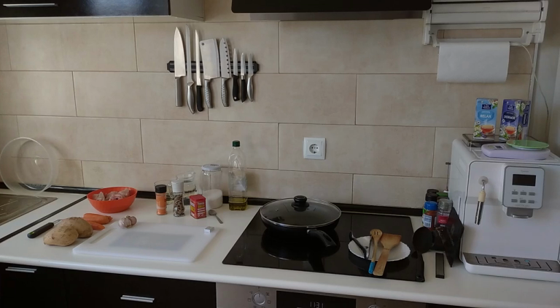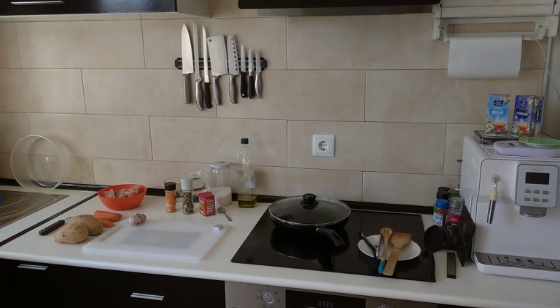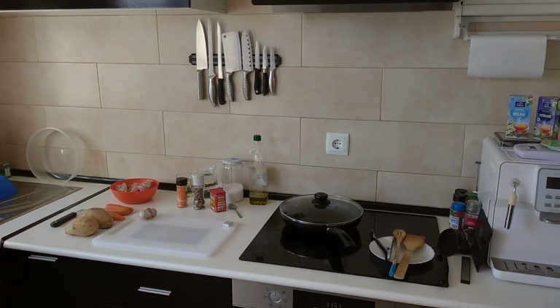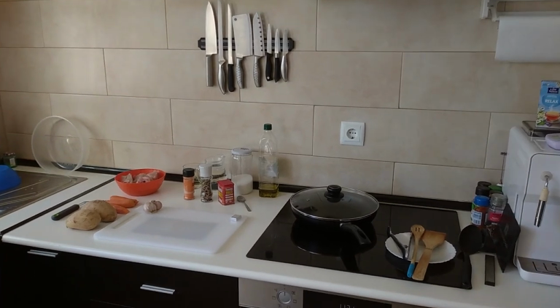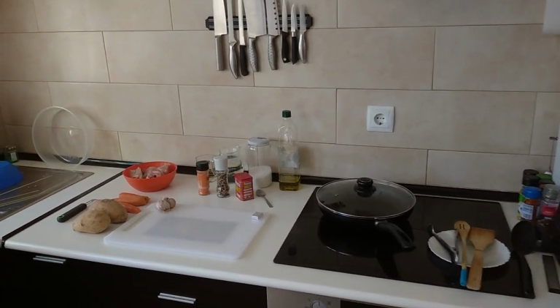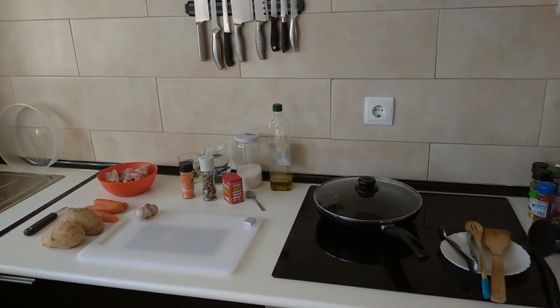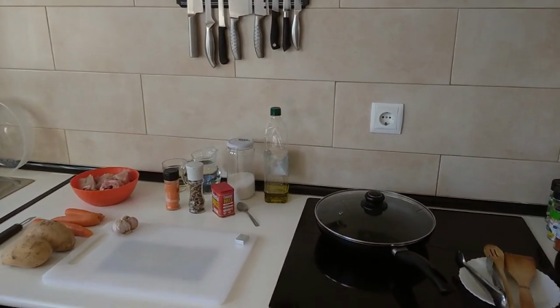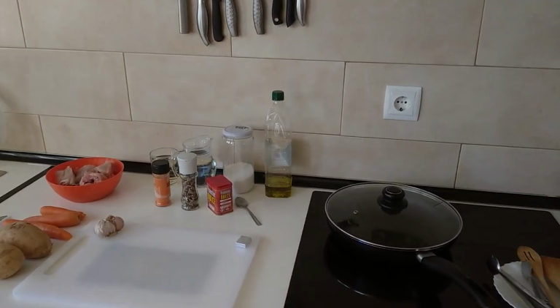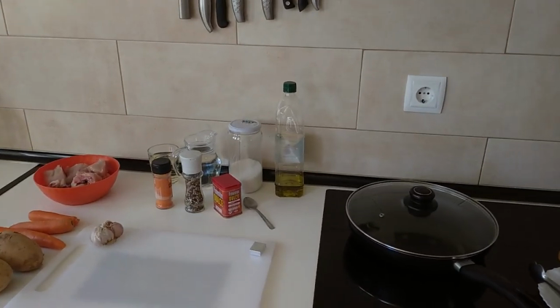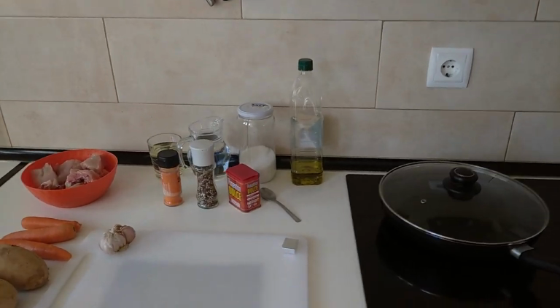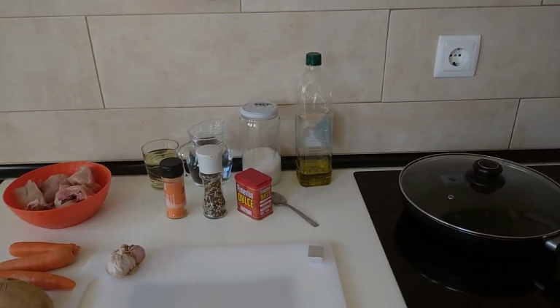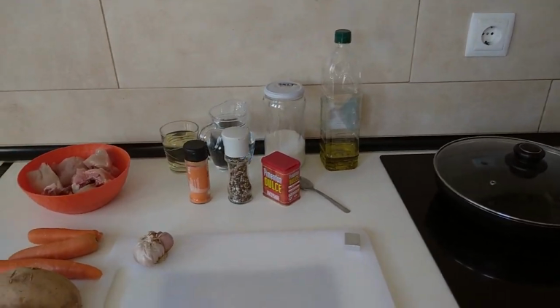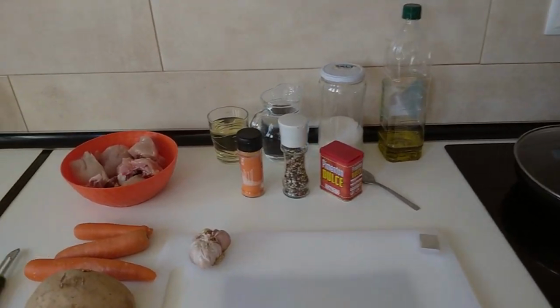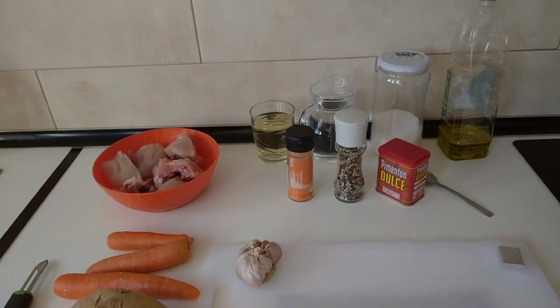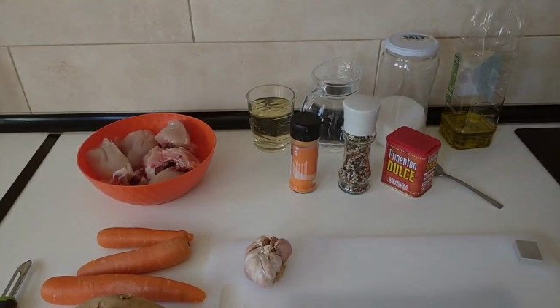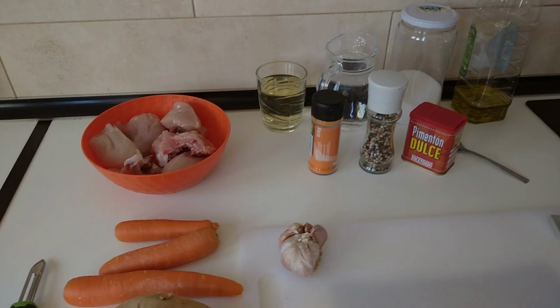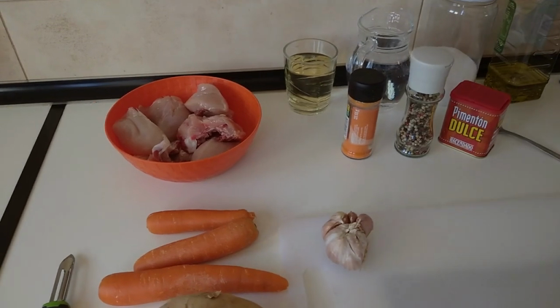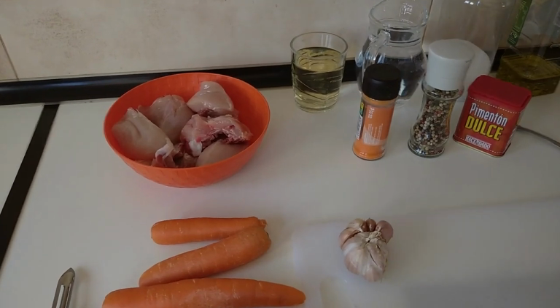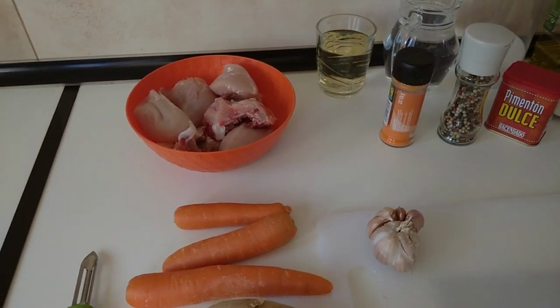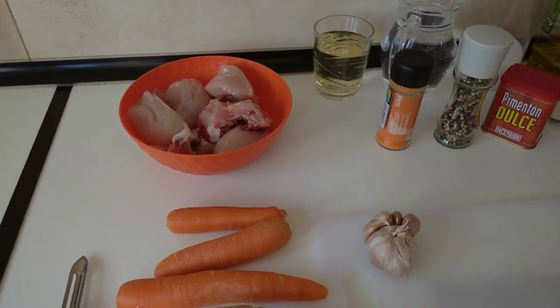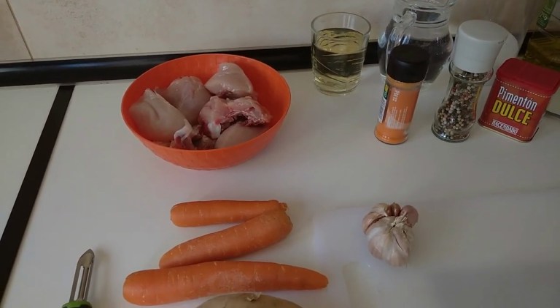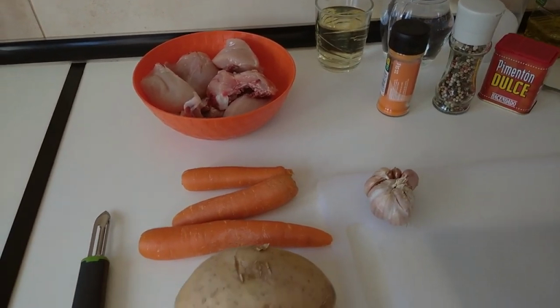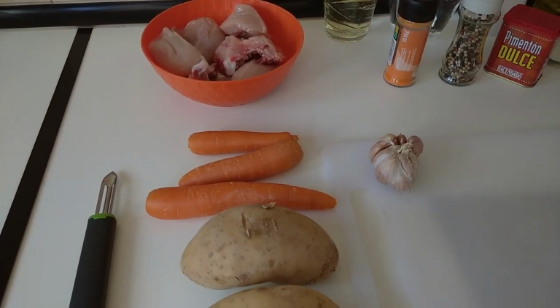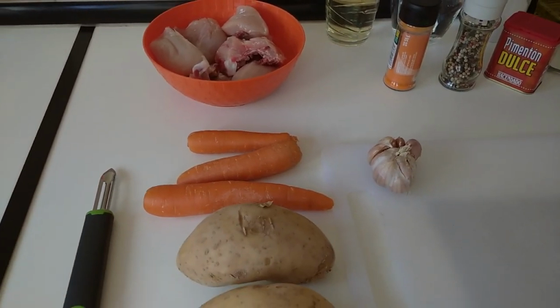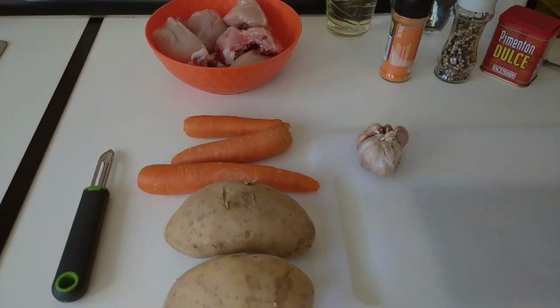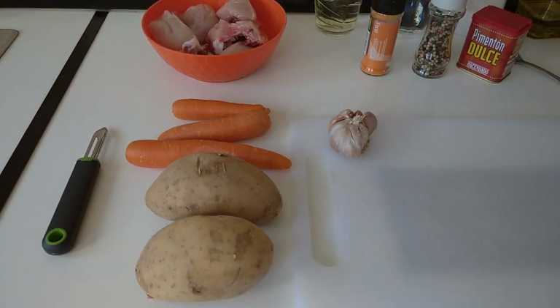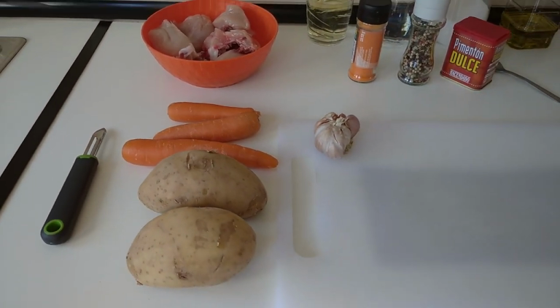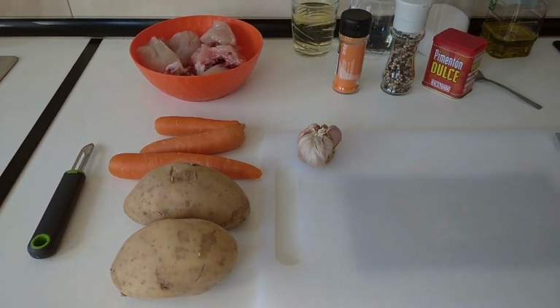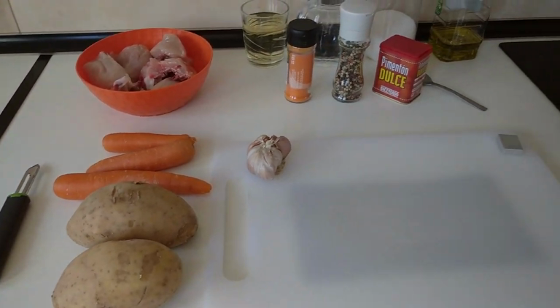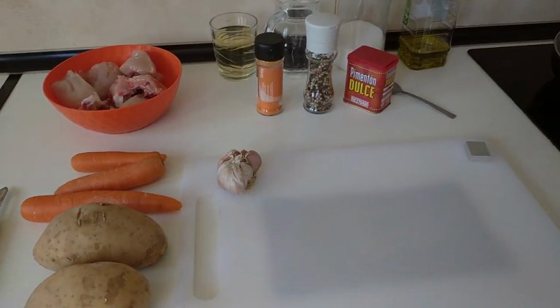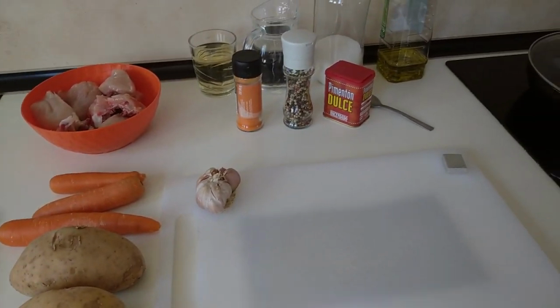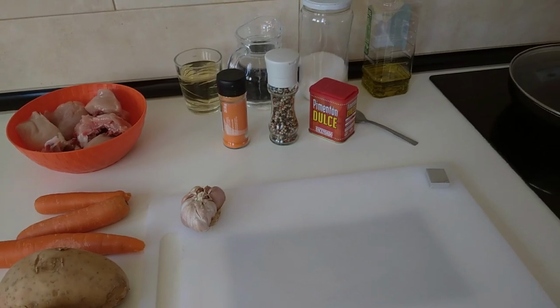Hello and welcome to Home Cooking Spain. For today's lunch I'm going to be cooking chicken with carrots and potatoes. So let's begin.